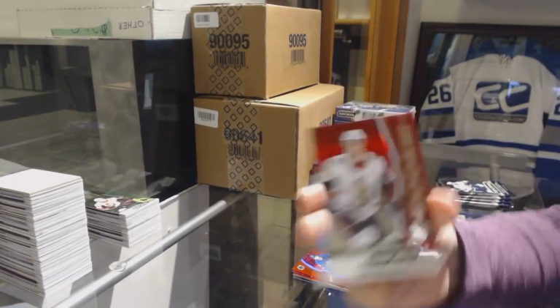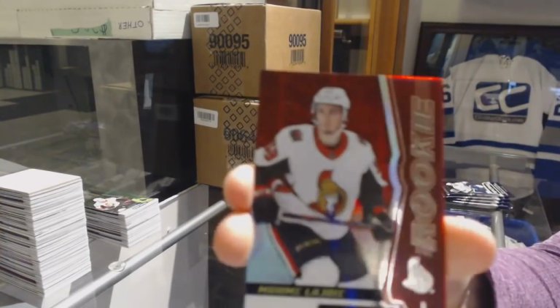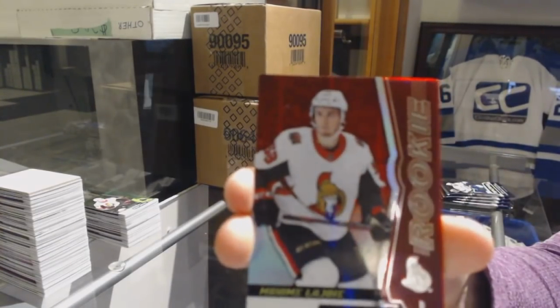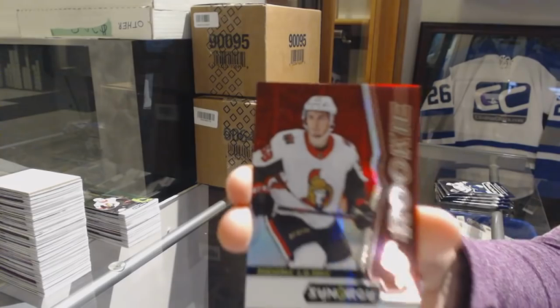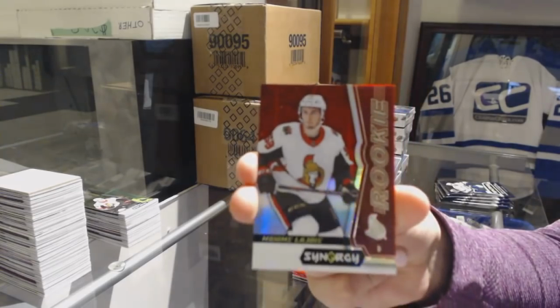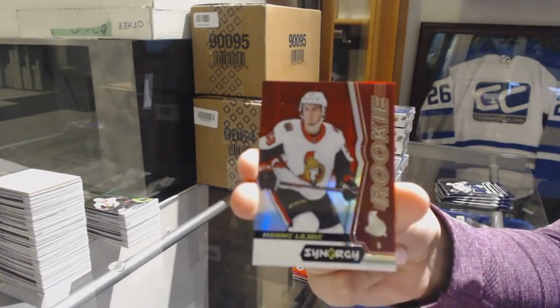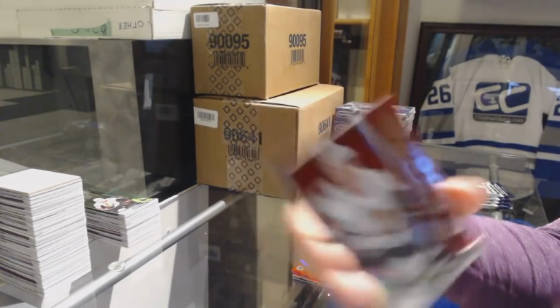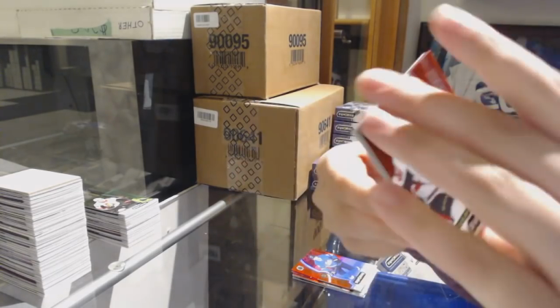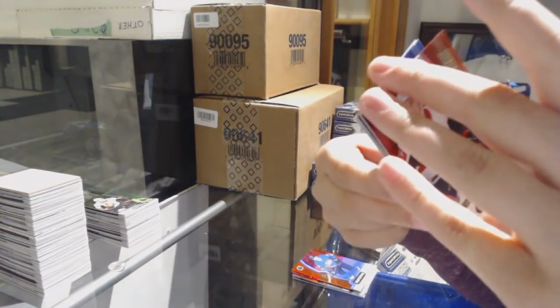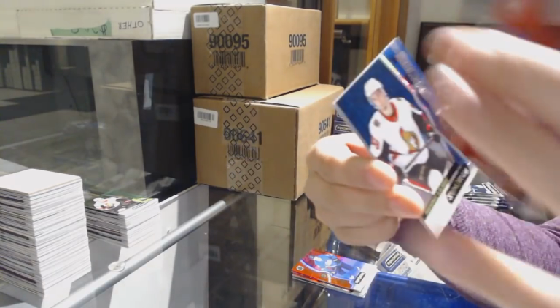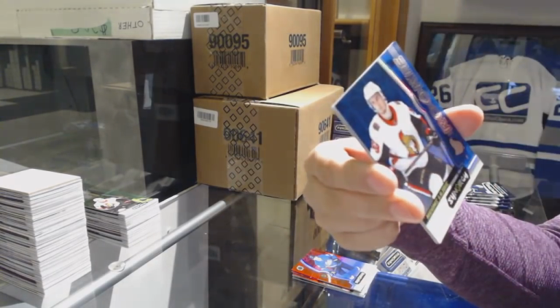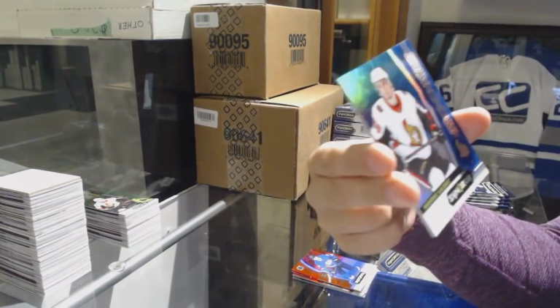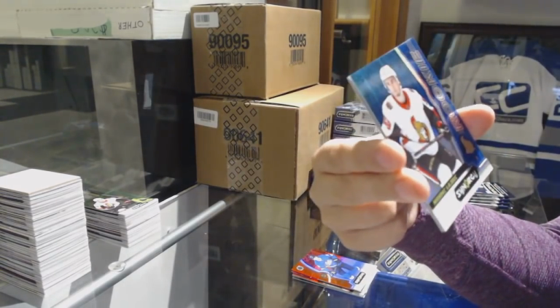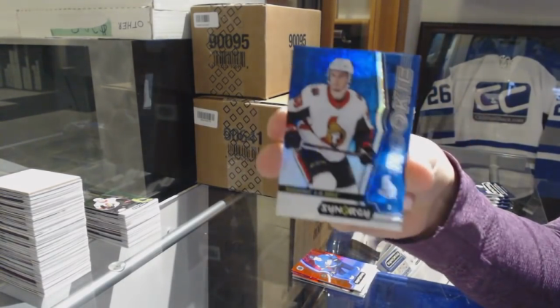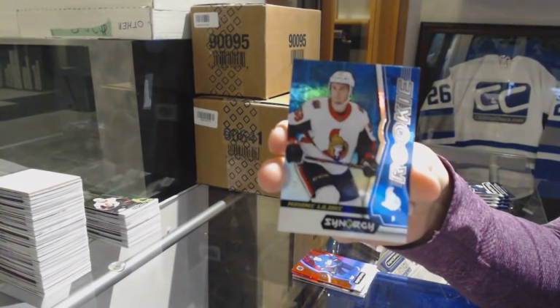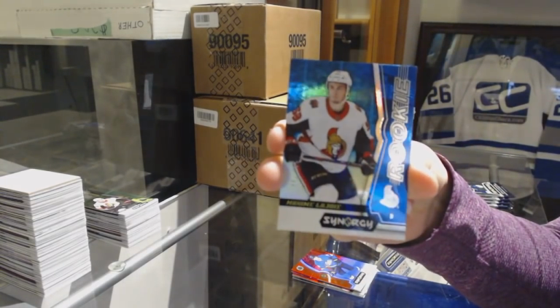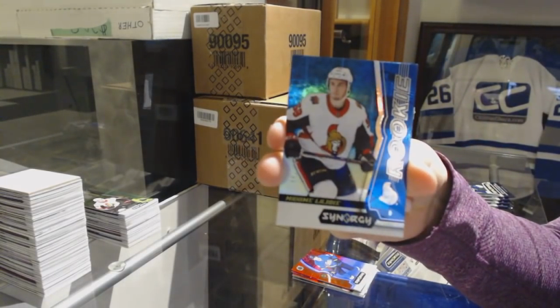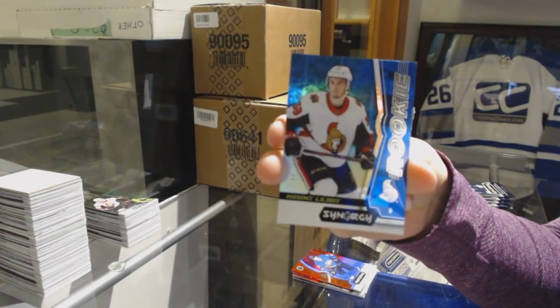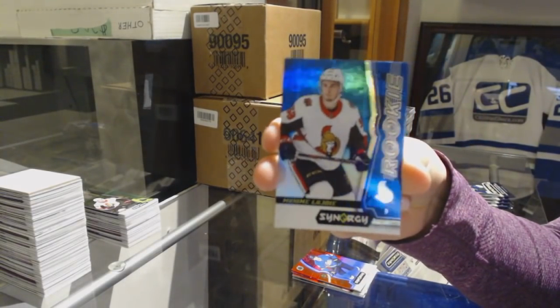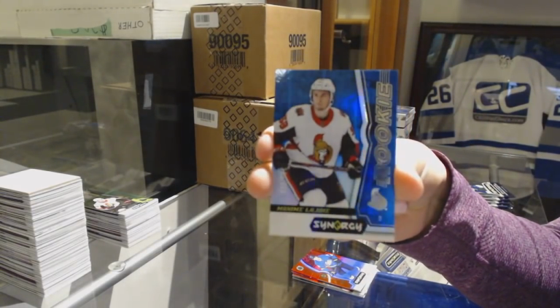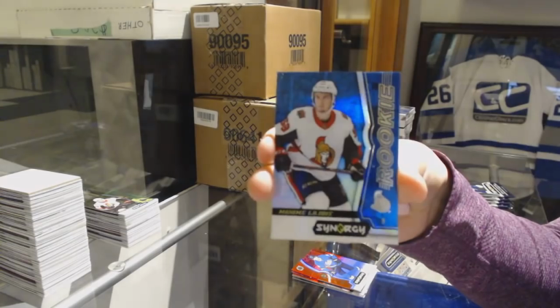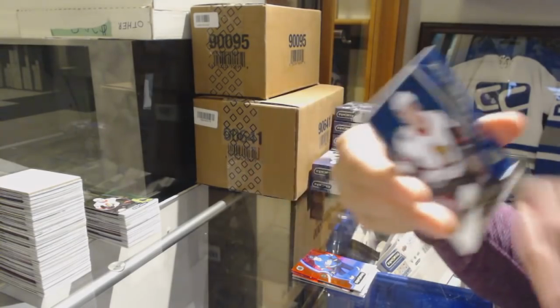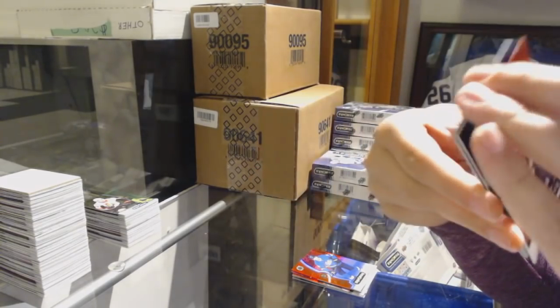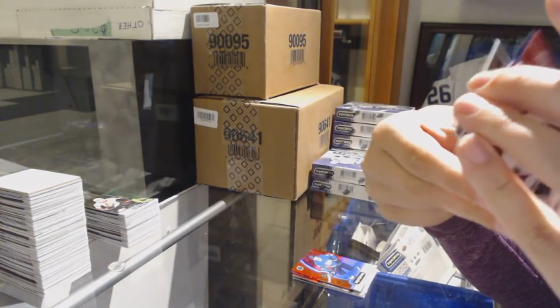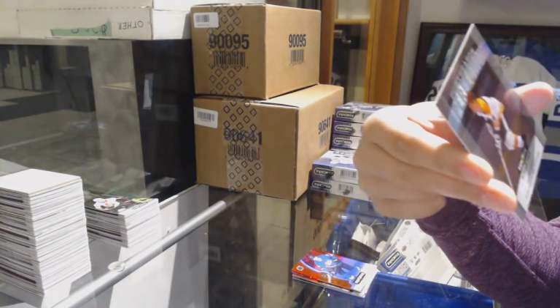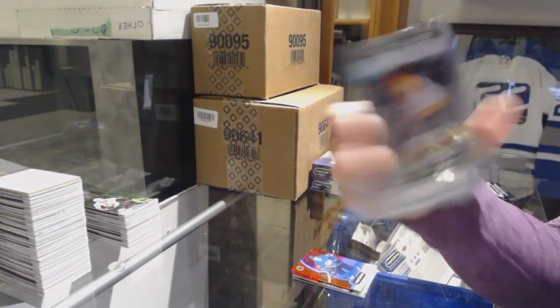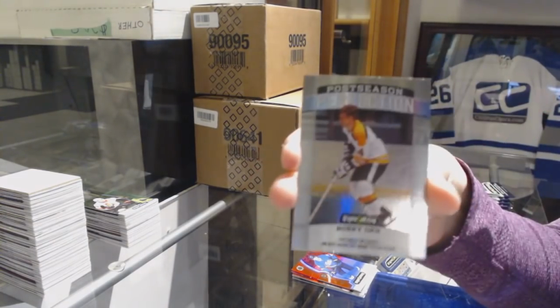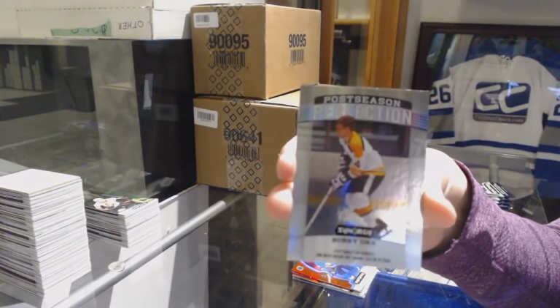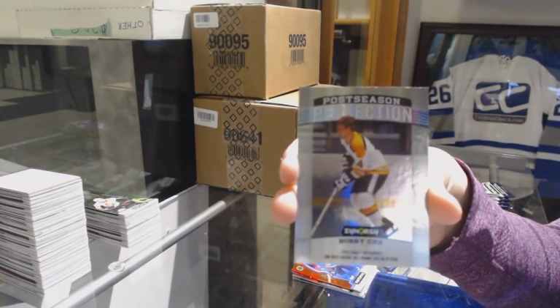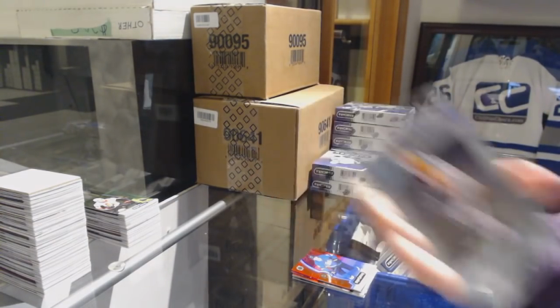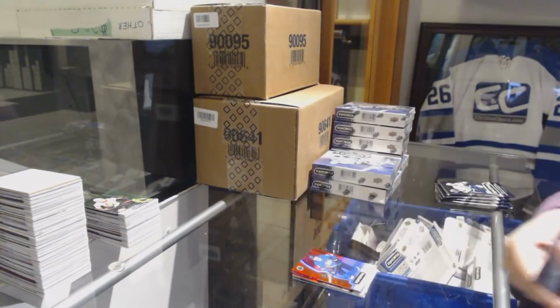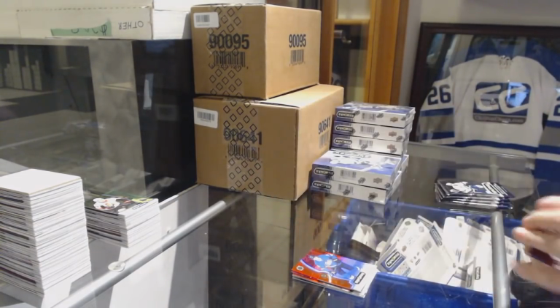Red of Maxime Lajoie for the Ottawa Senators. Blue number to 799 Maxime Lajoie for the Ottawa Senators. And Bobby Orr Postseason for the Bruins.